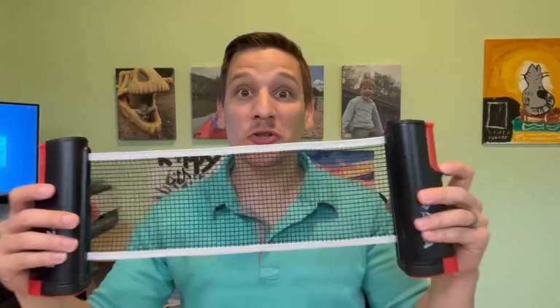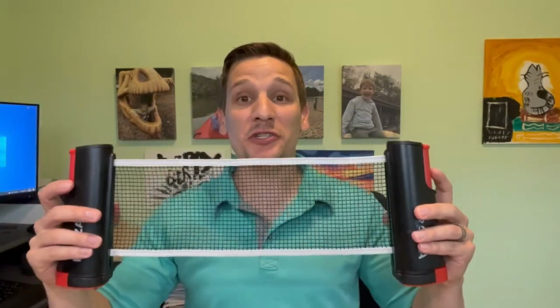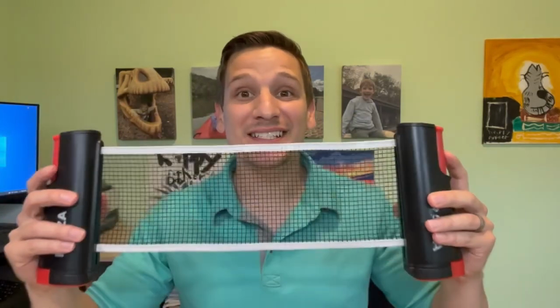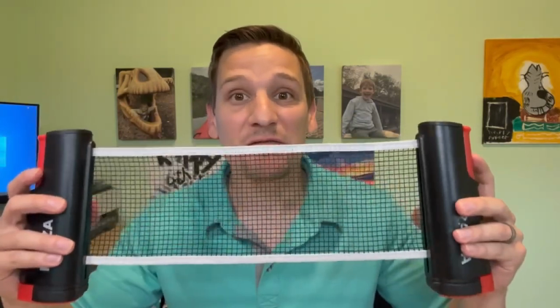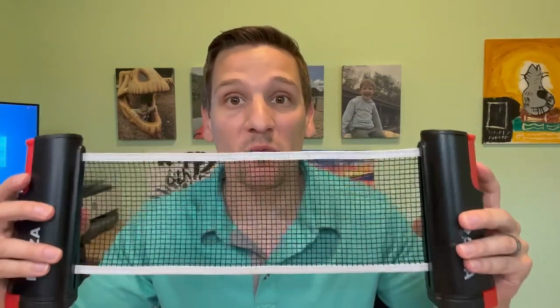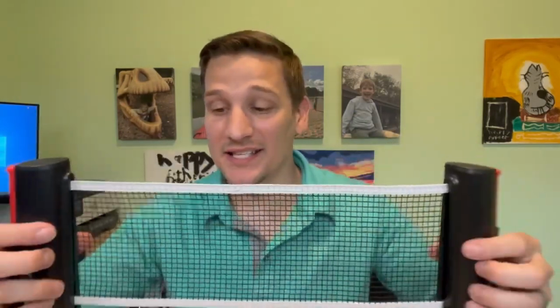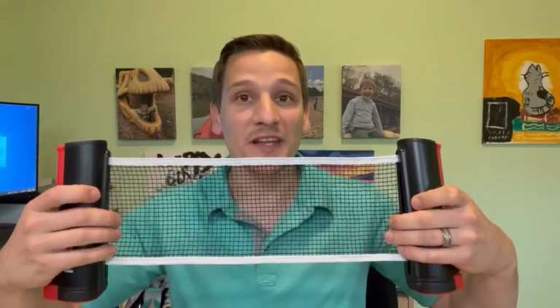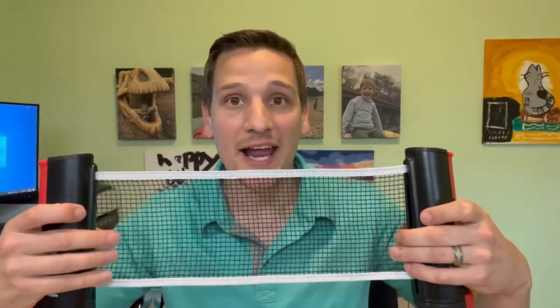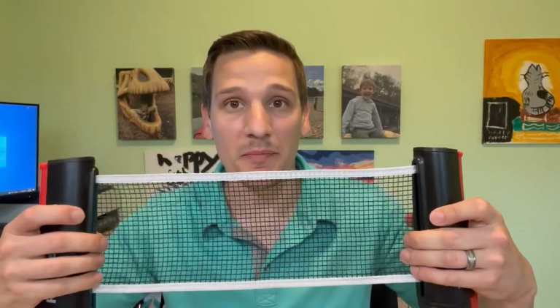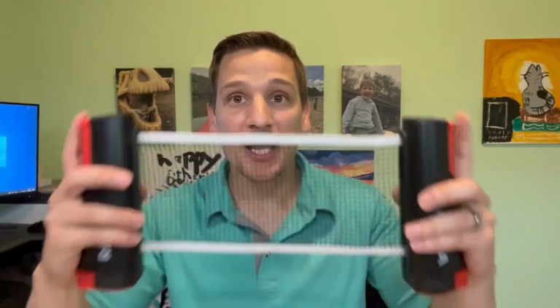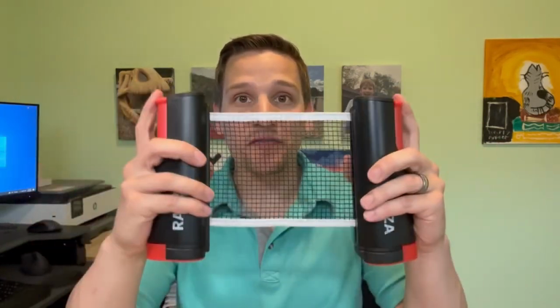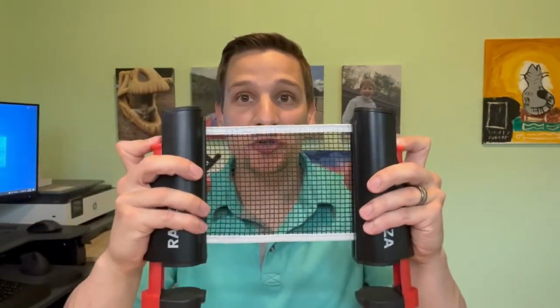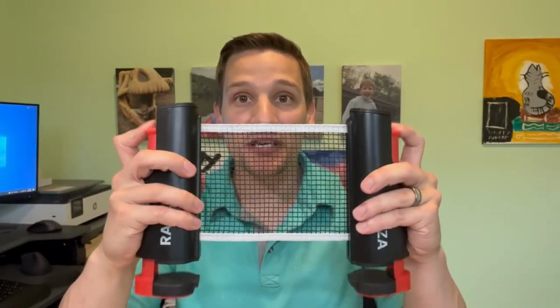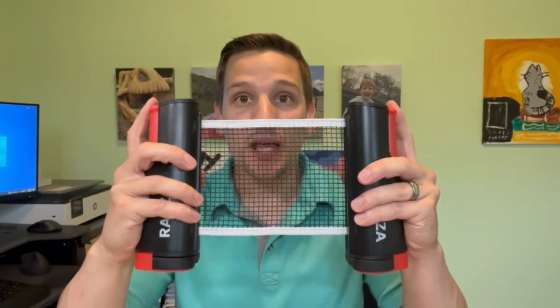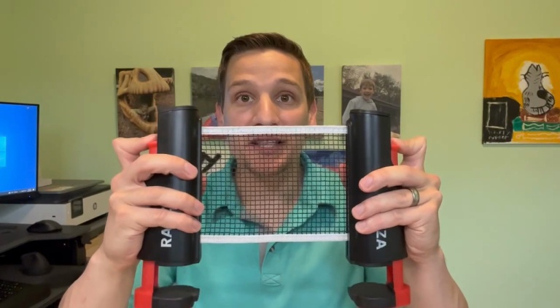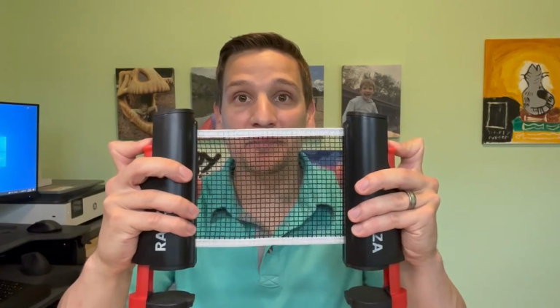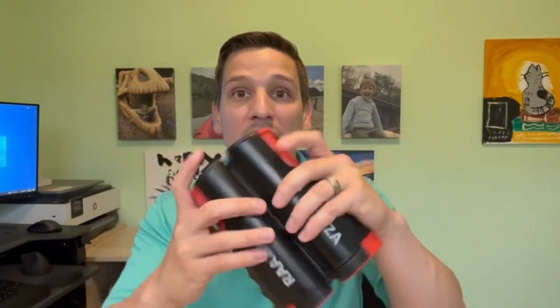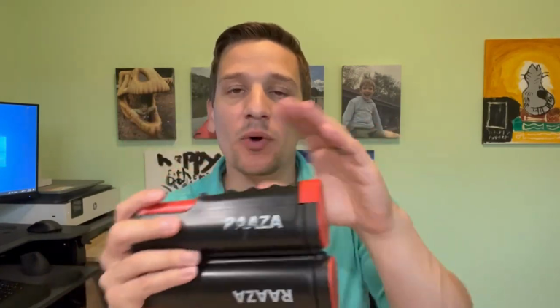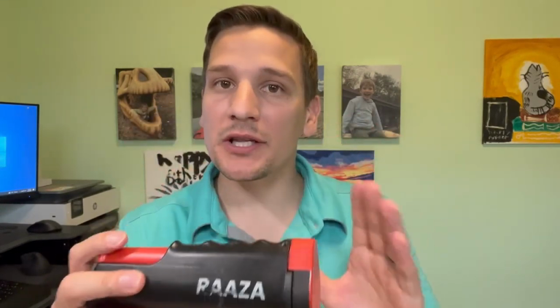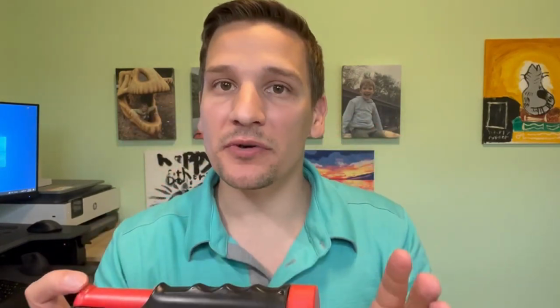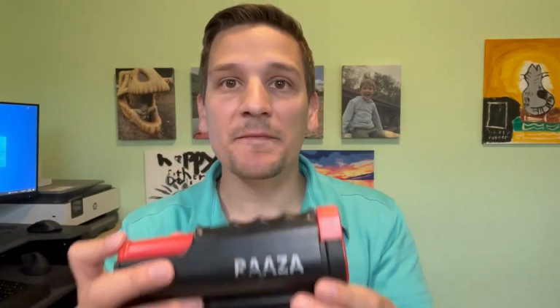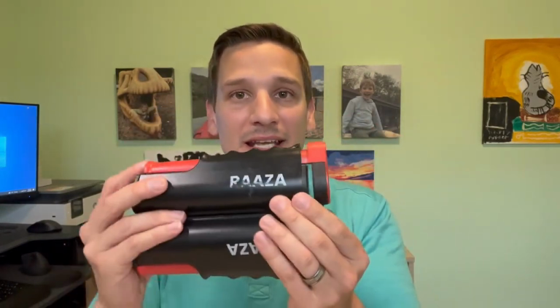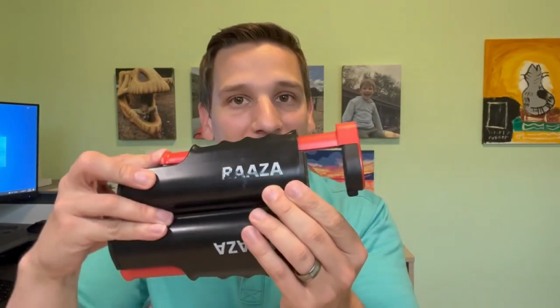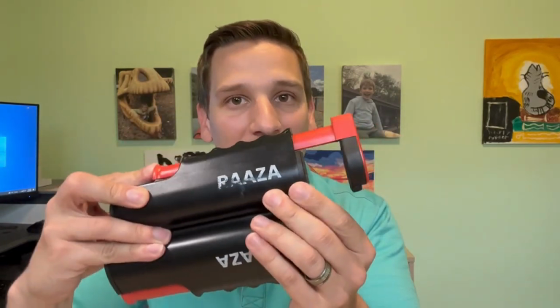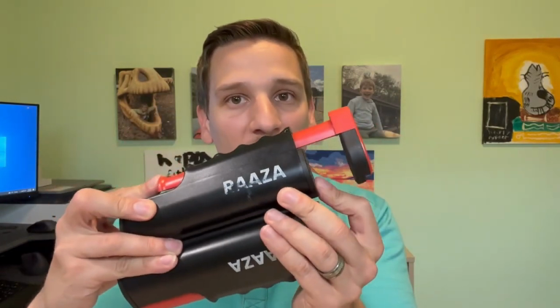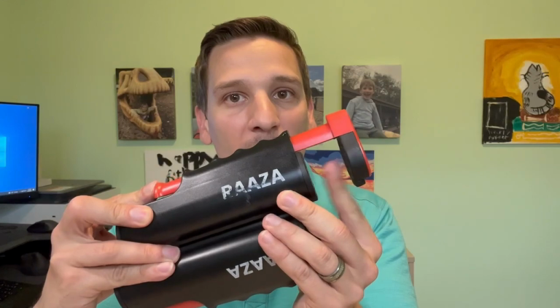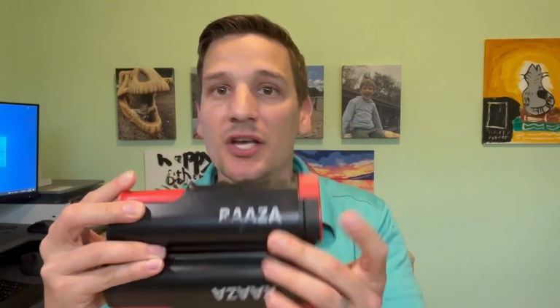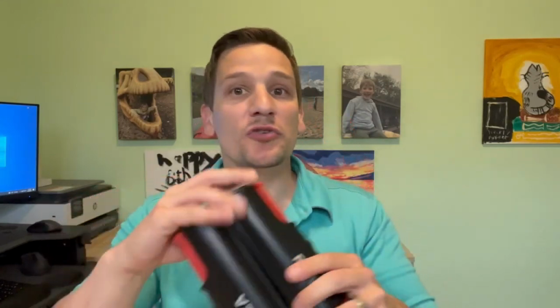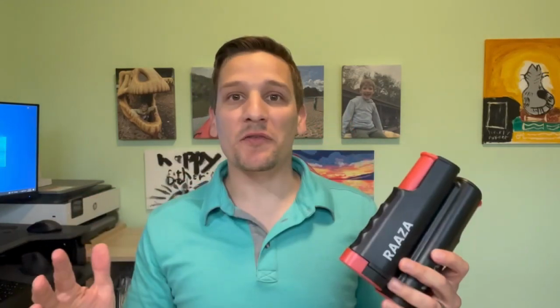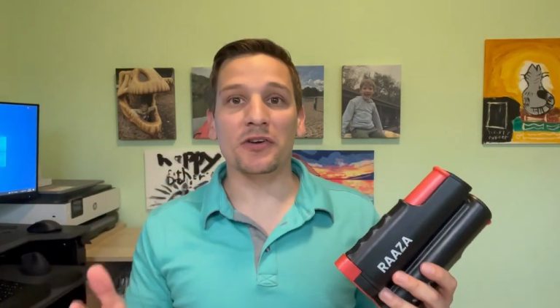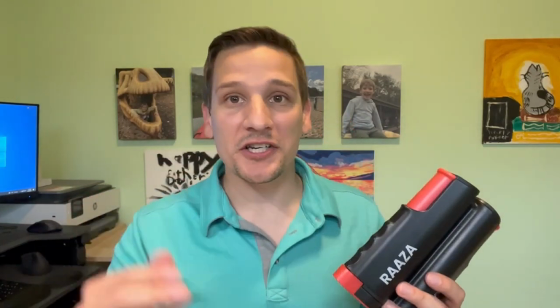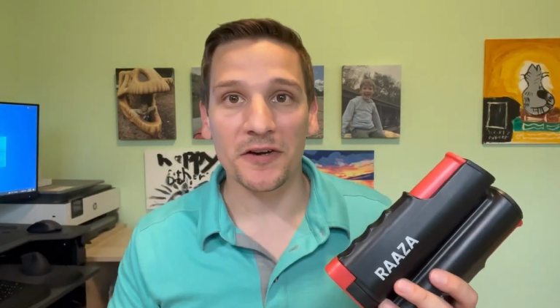This will stretch up to six foot wide and this is definitely high quality mesh. You have the little triggers here that'll get the clamps going, and what I really do appreciate is inside these clamps a little rubber pad so you don't have to worry about scratching up your furniture.